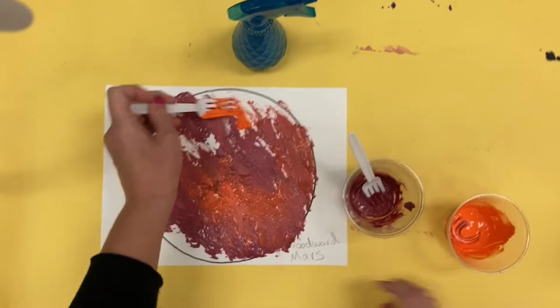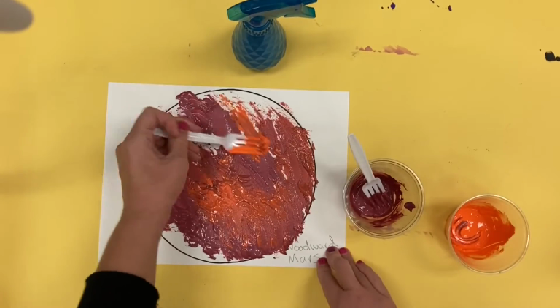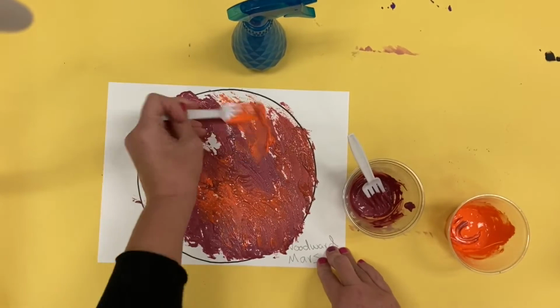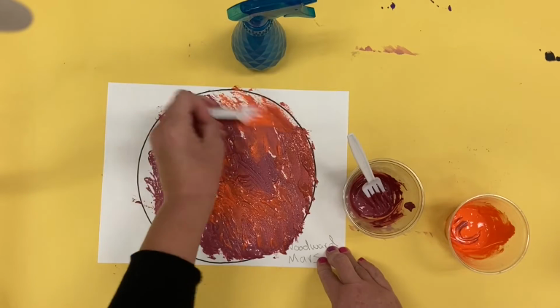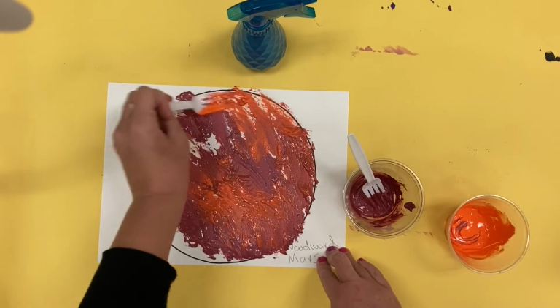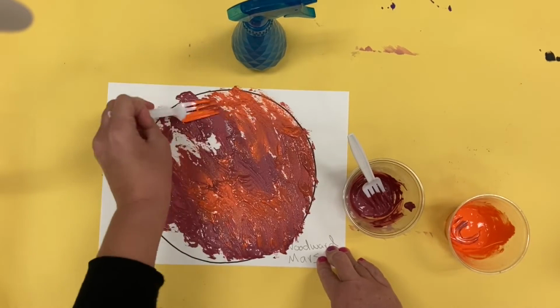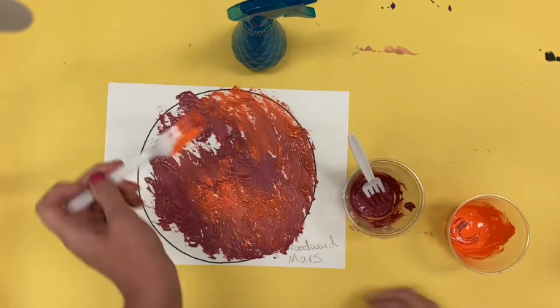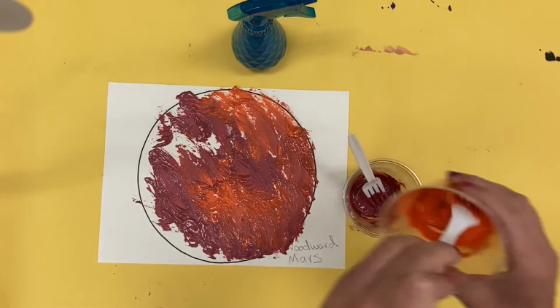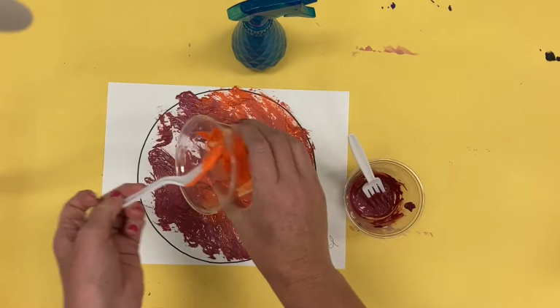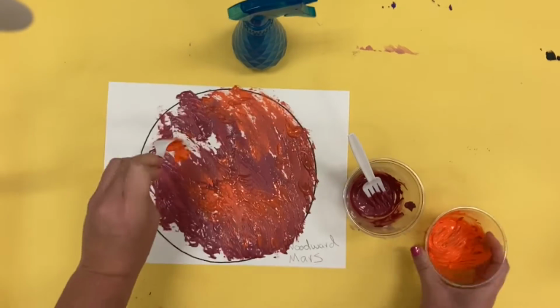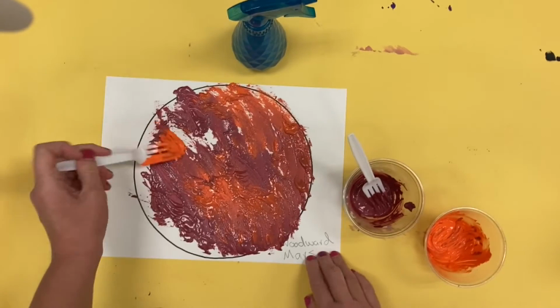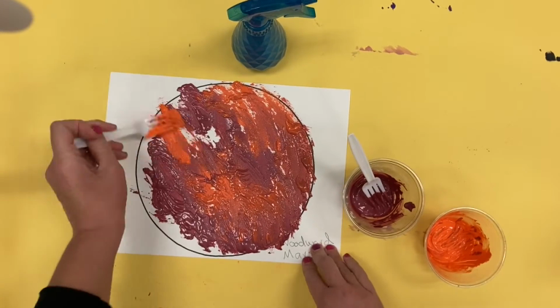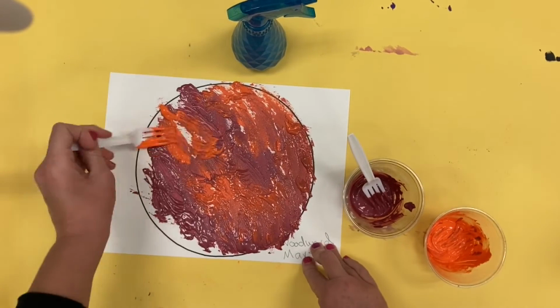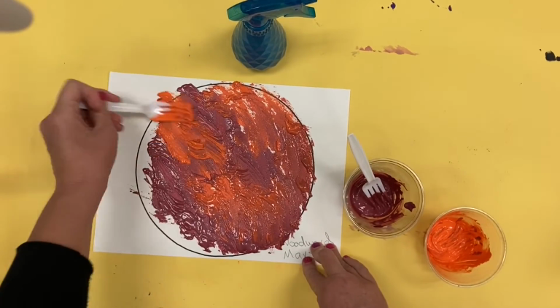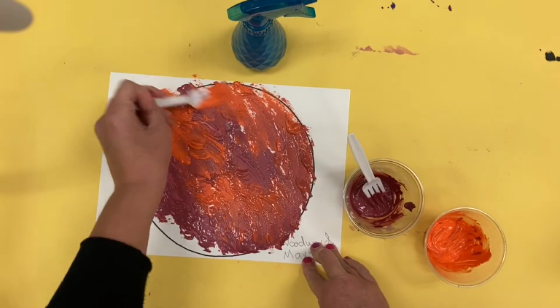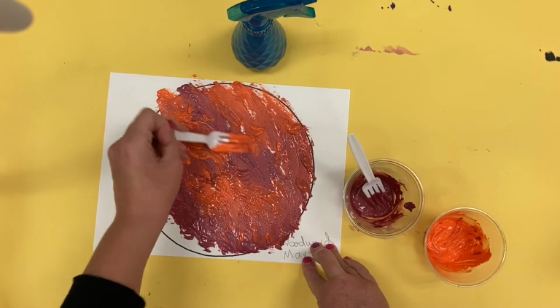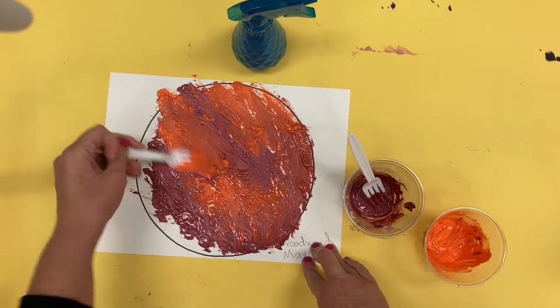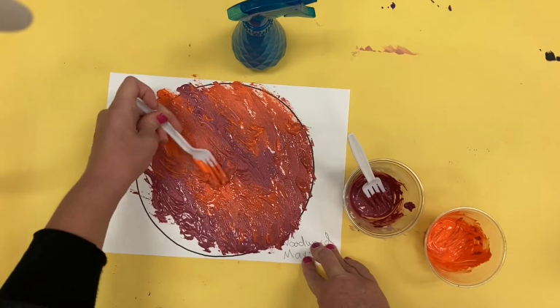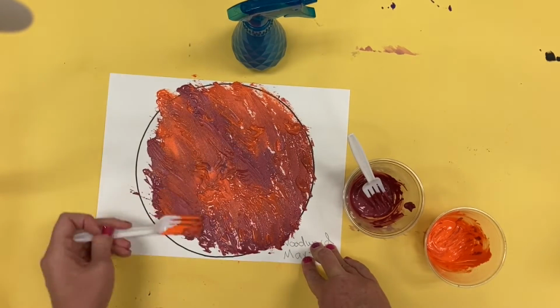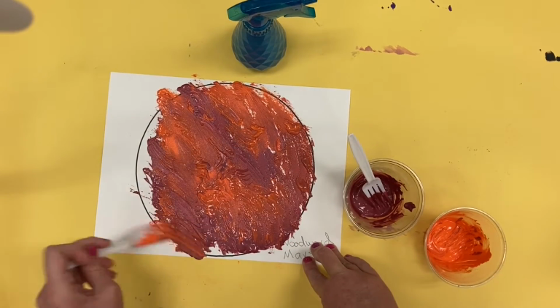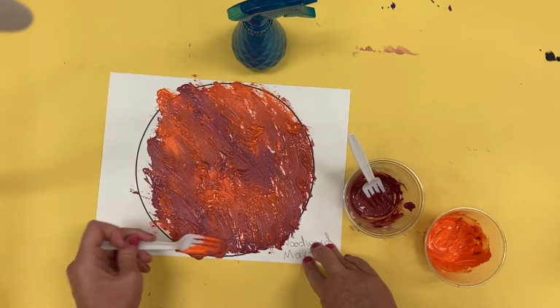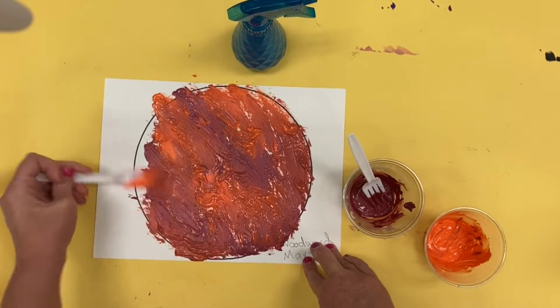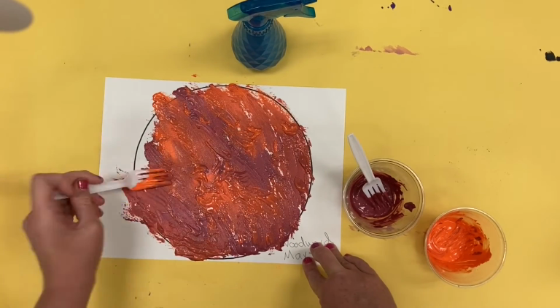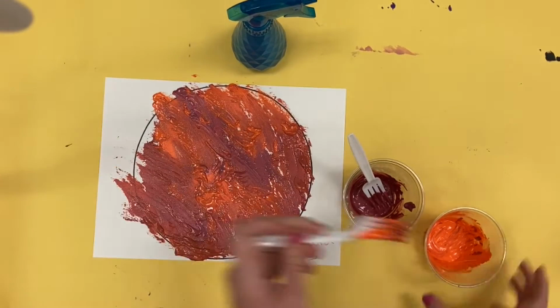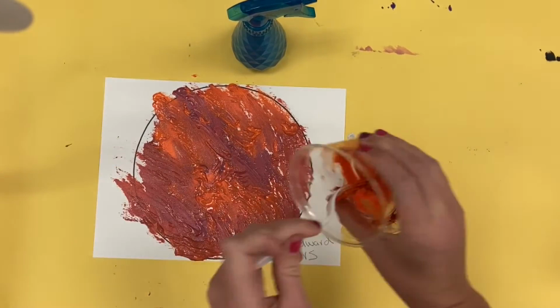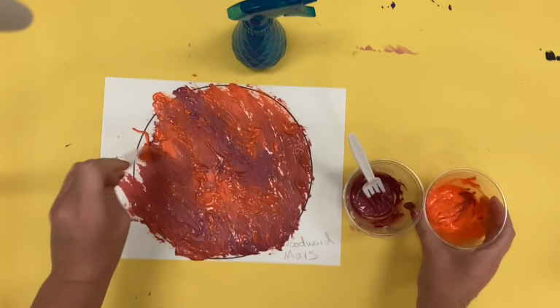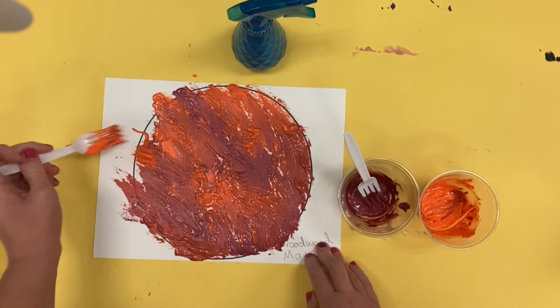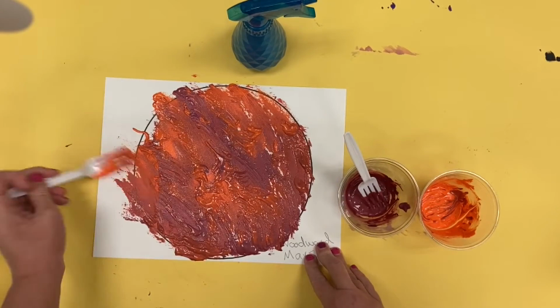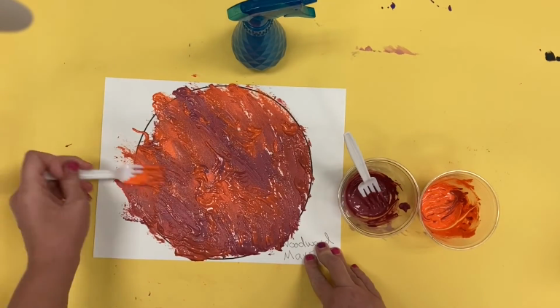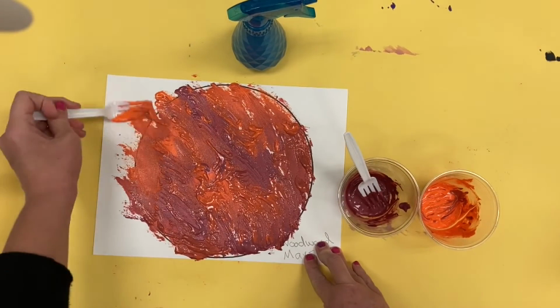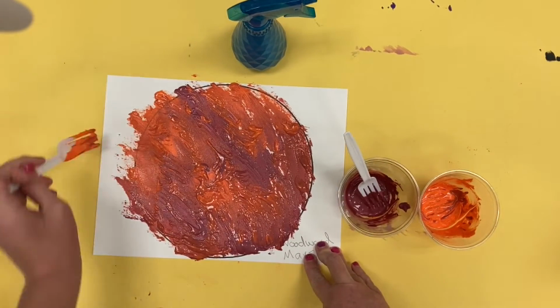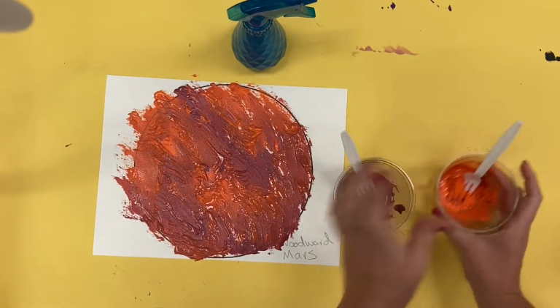You can spread it around and that will create more texture and visual interest when you spray the vinegar onto the paint. Get all the way around and make sure you don't miss any spots.